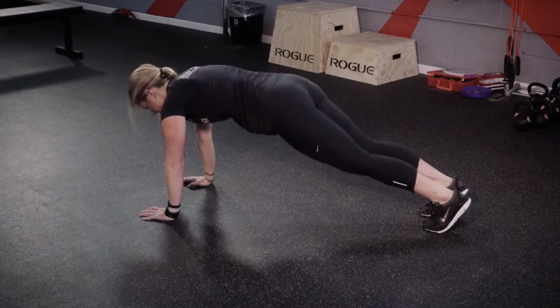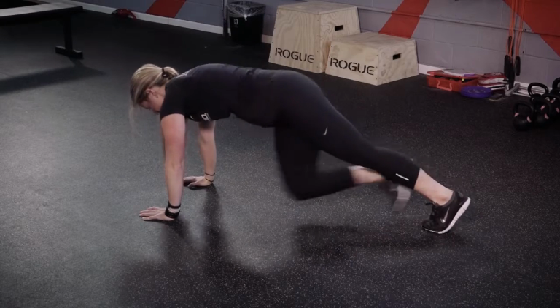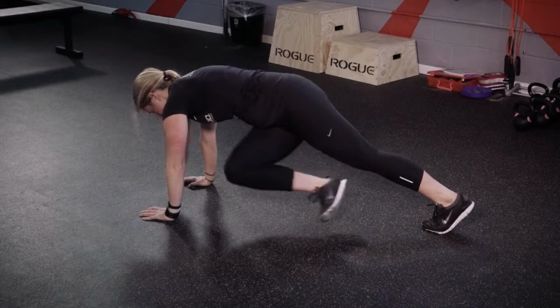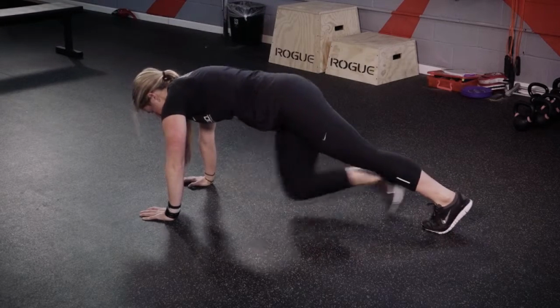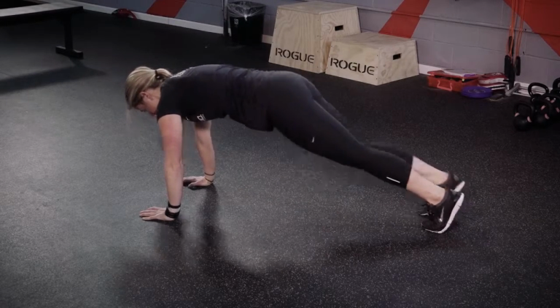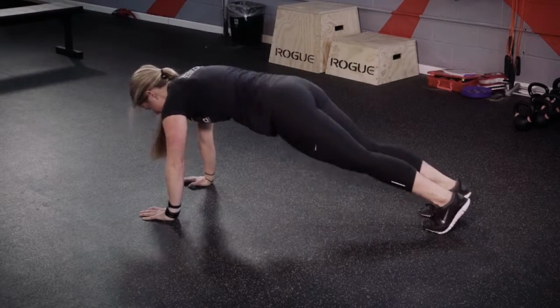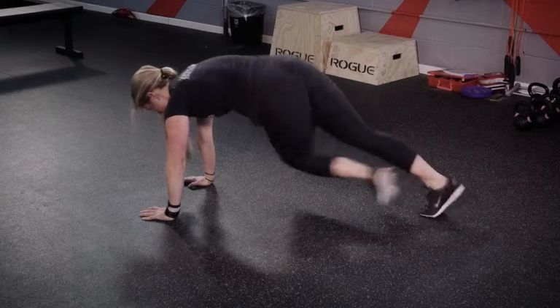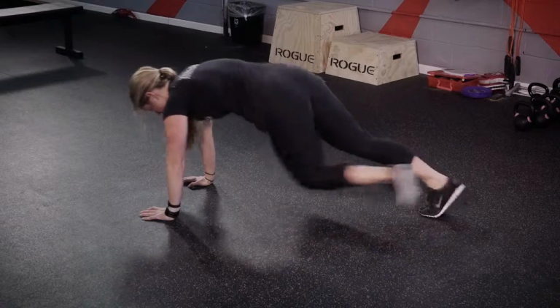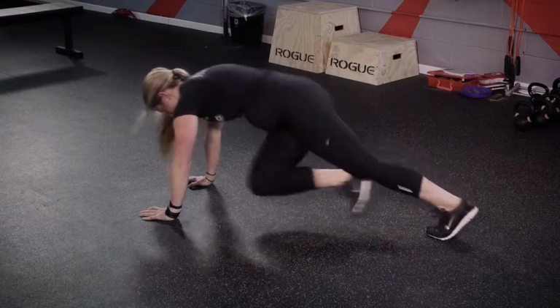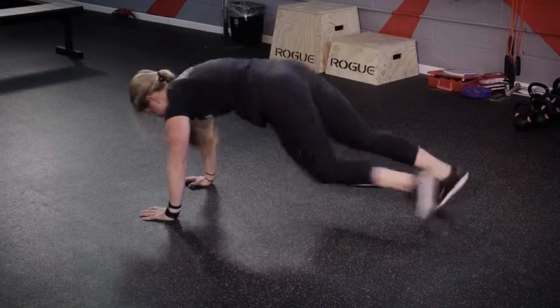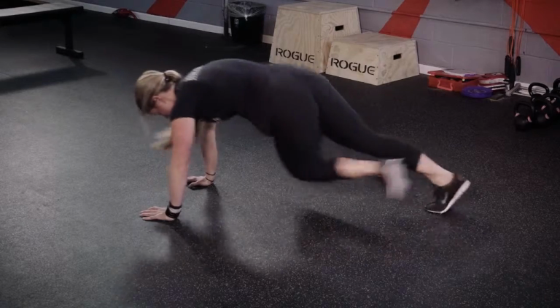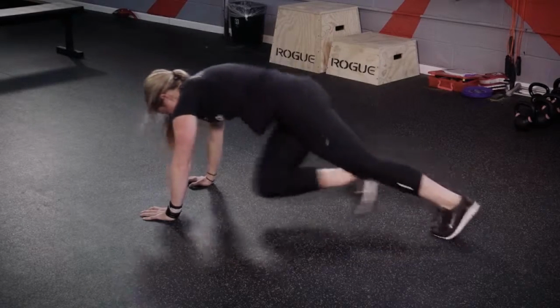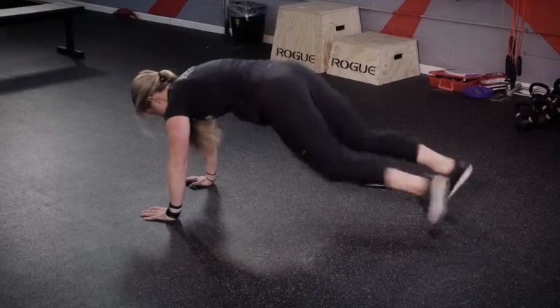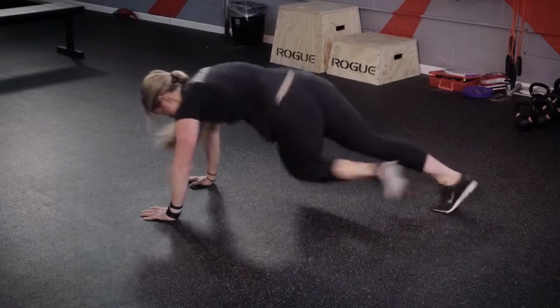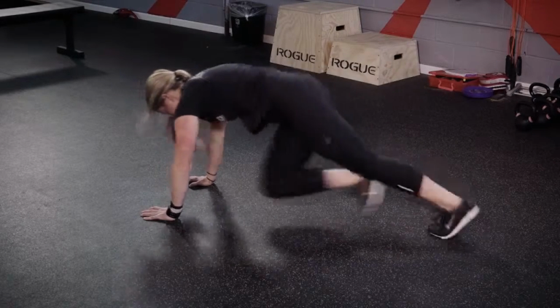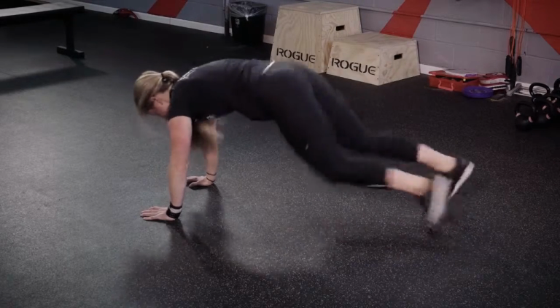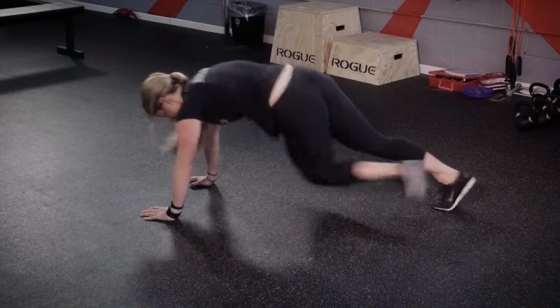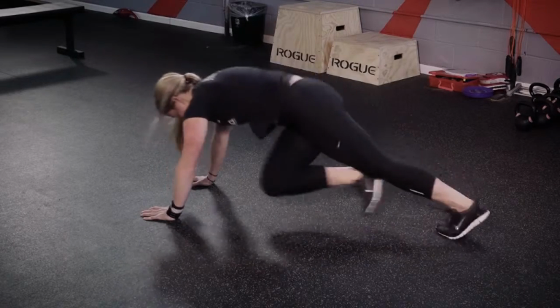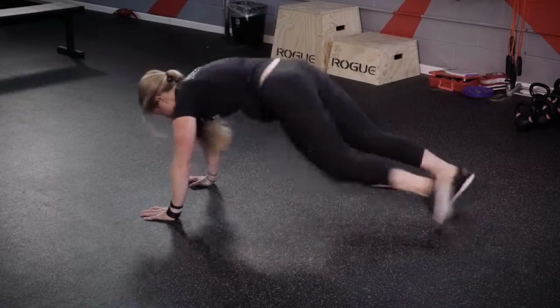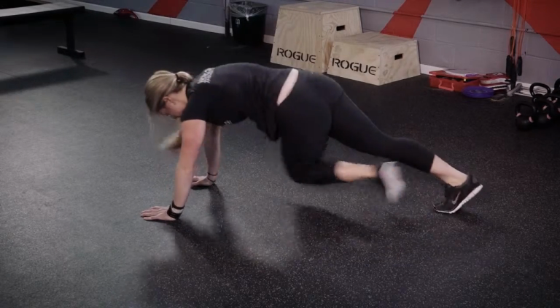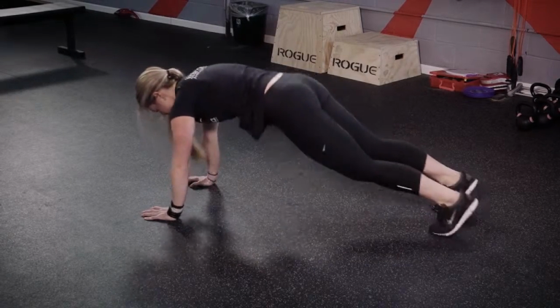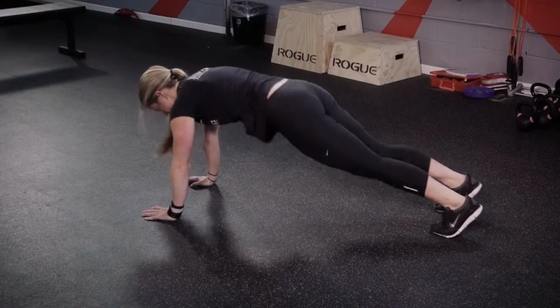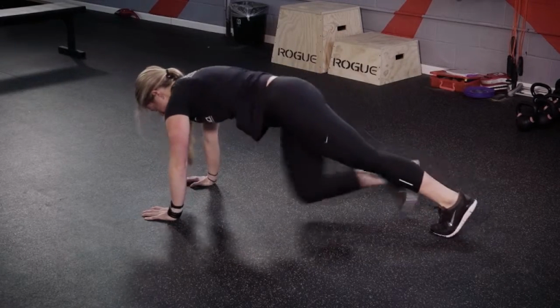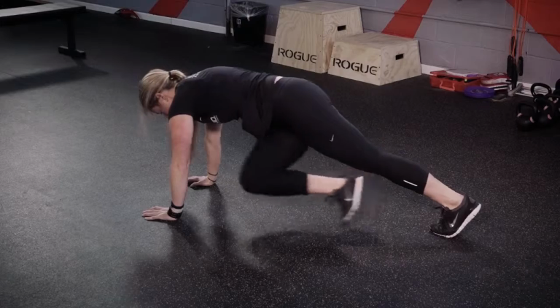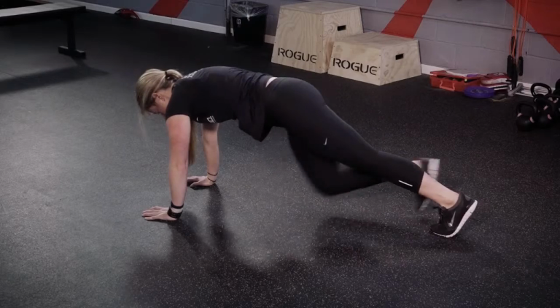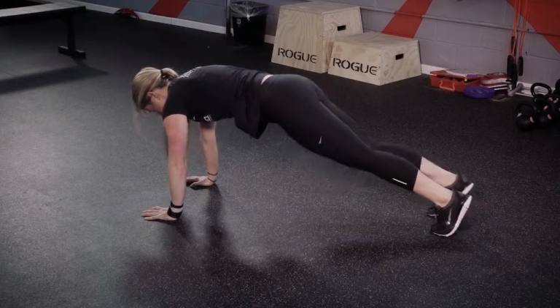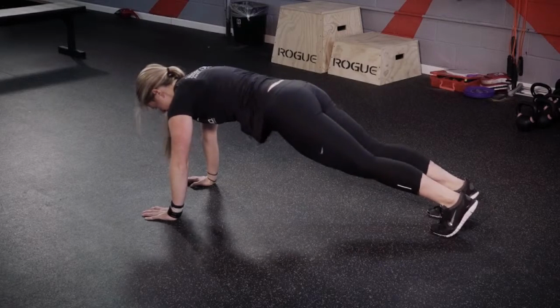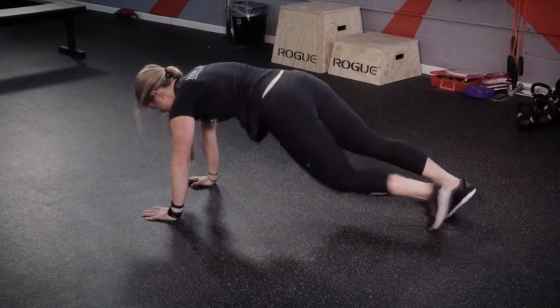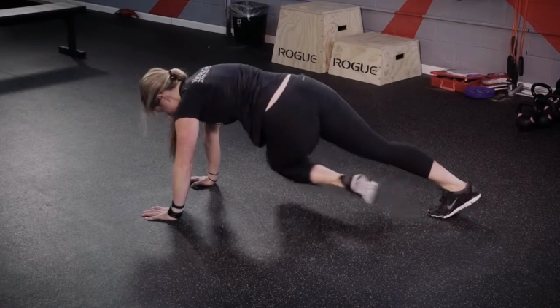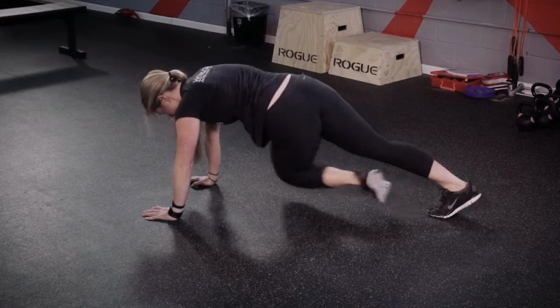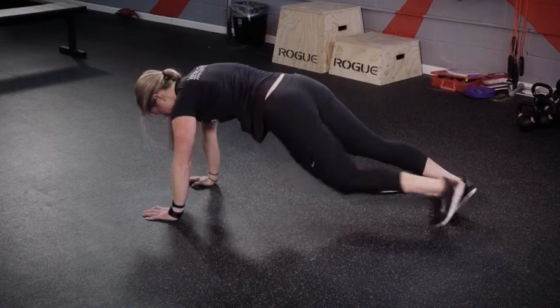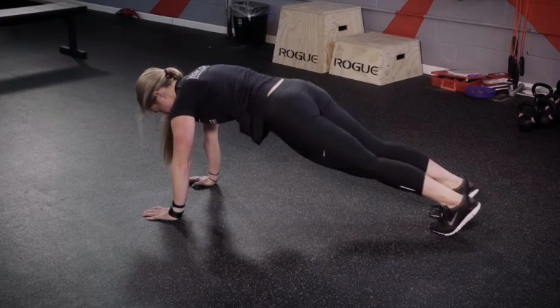The fast version of this, as shown by our model, and the moderate, make this exercise very challenging.